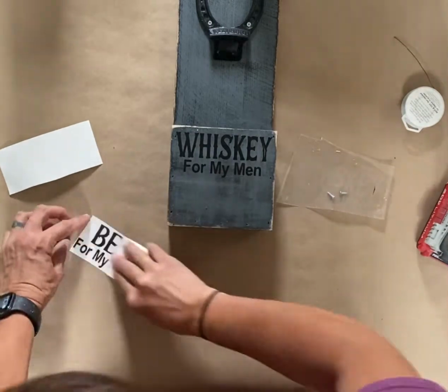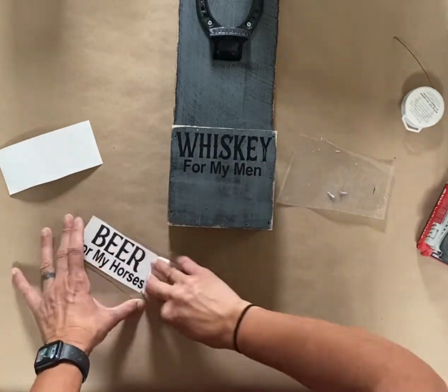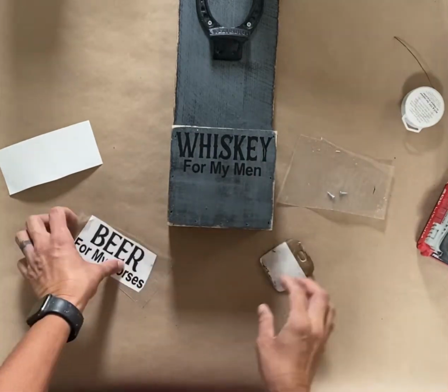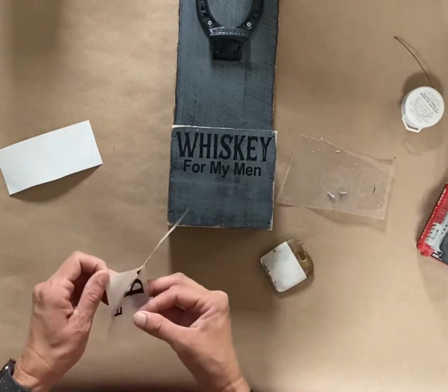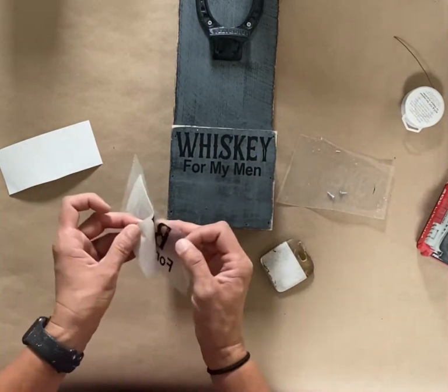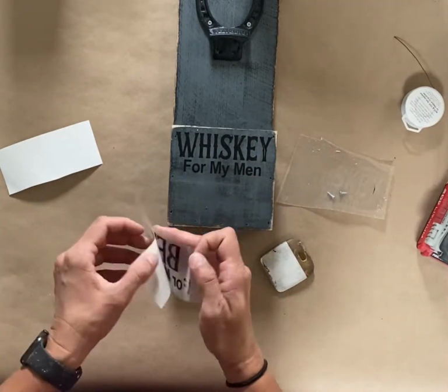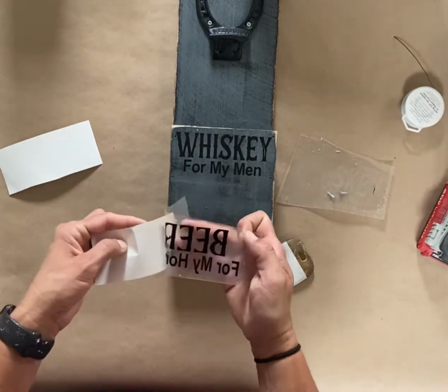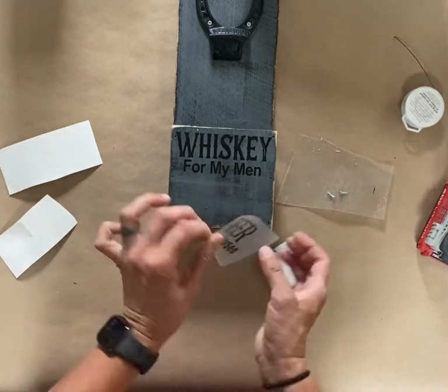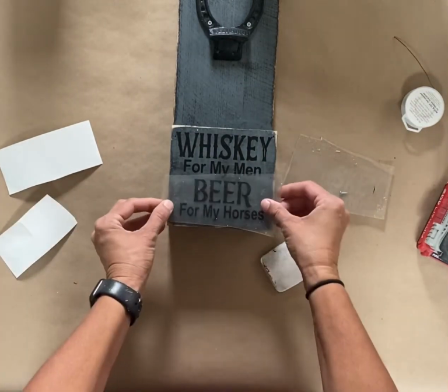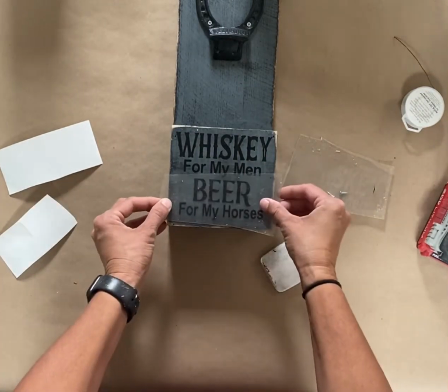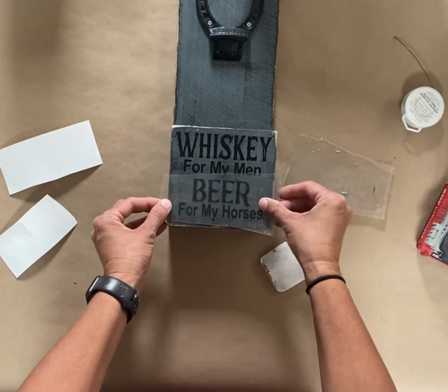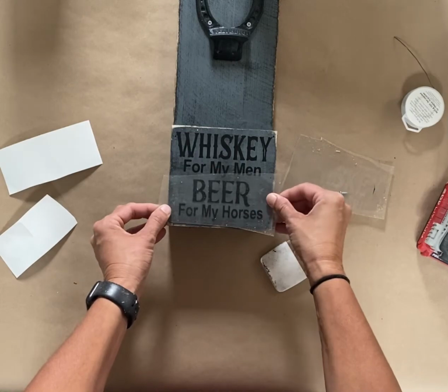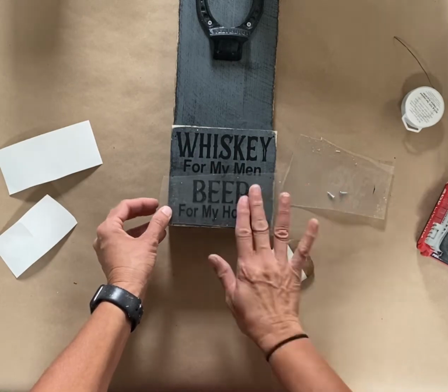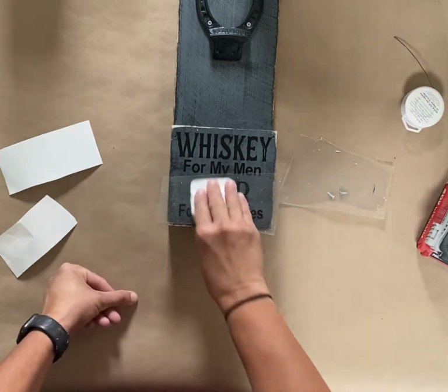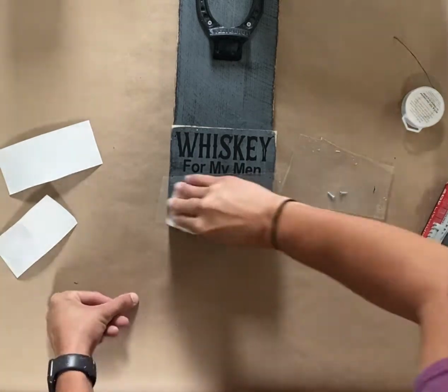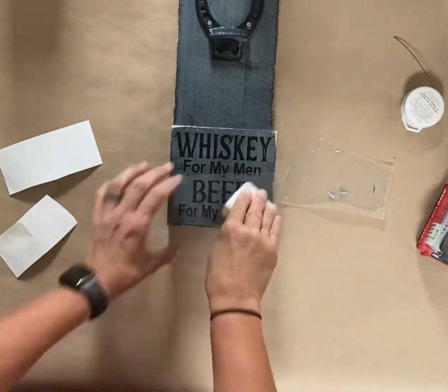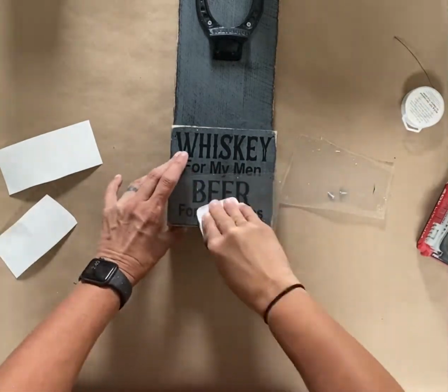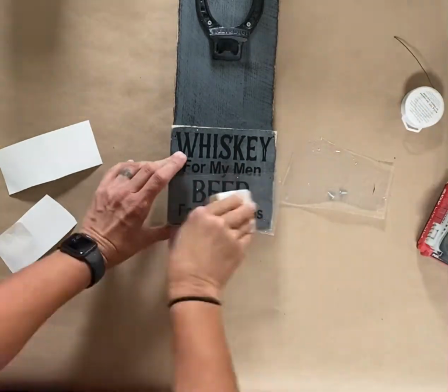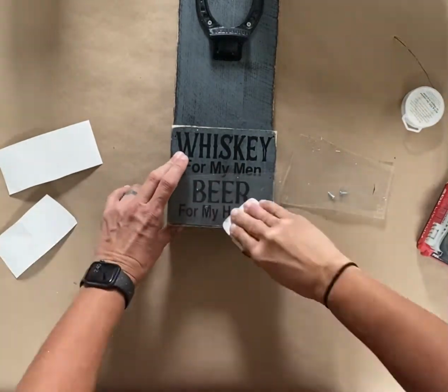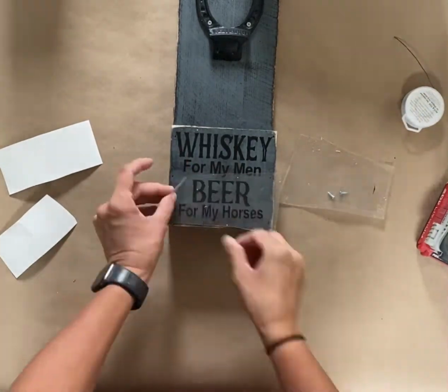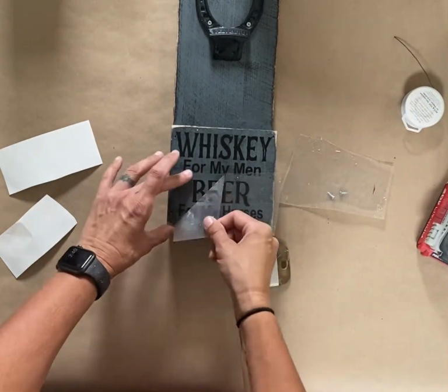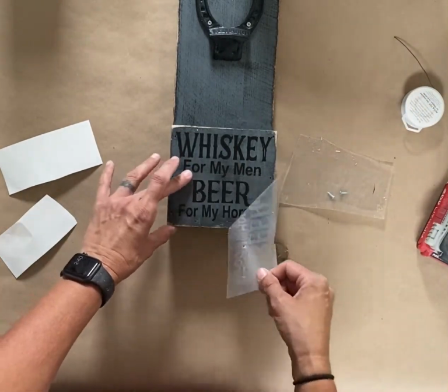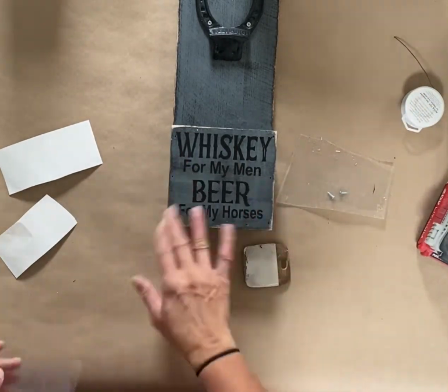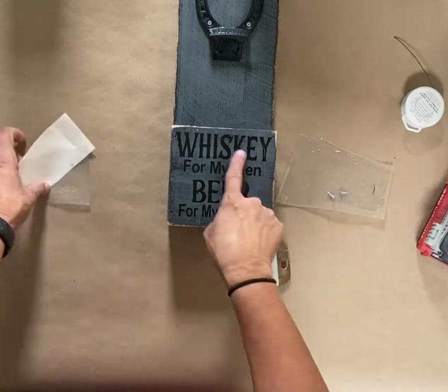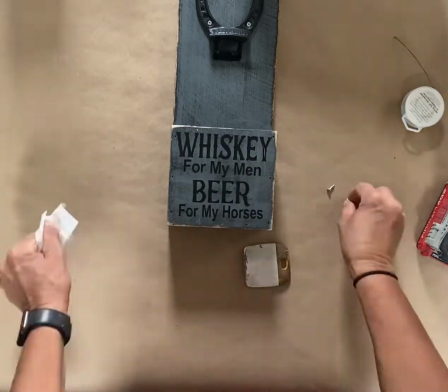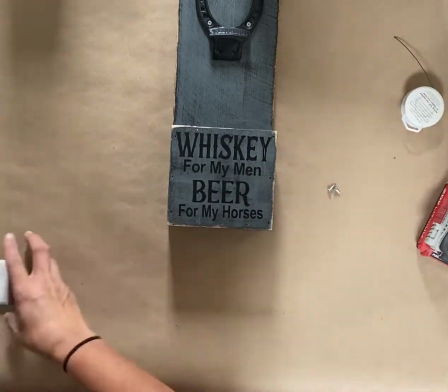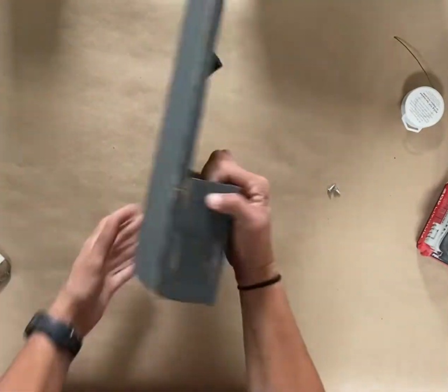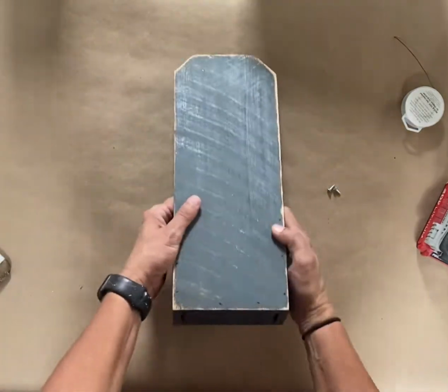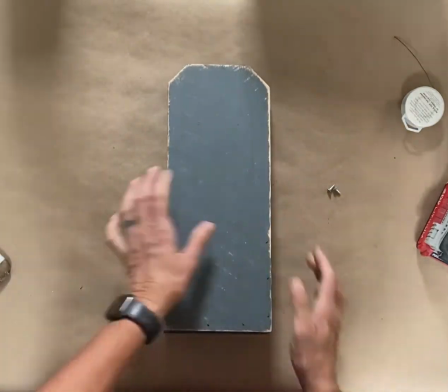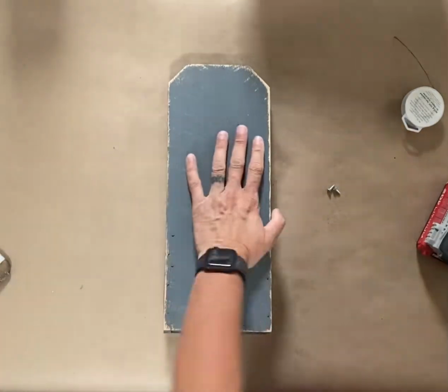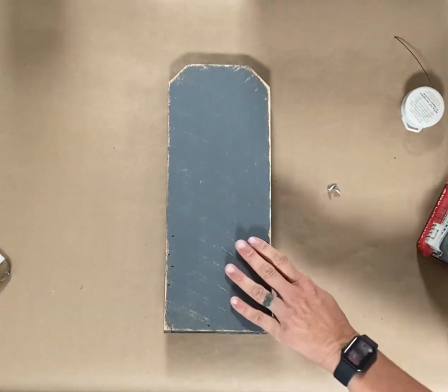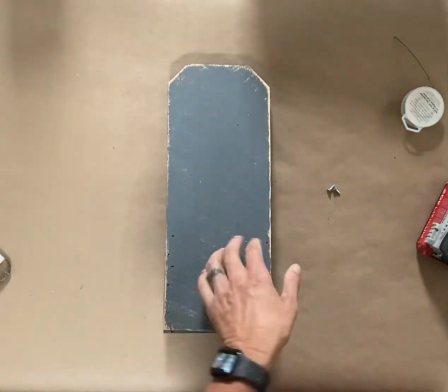I did cut out some graphics on my Cricut. This is just vinyl material that I created the graphic for. It says, "Whiskey for my men, beer for my horses." And I attach that.